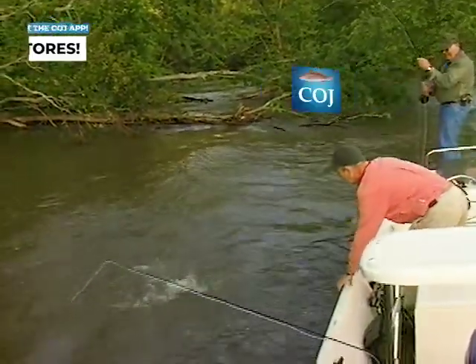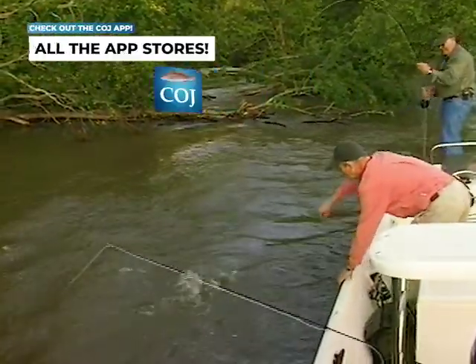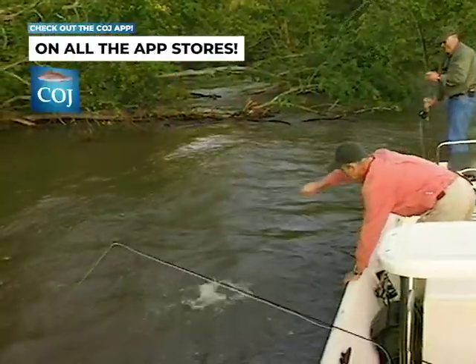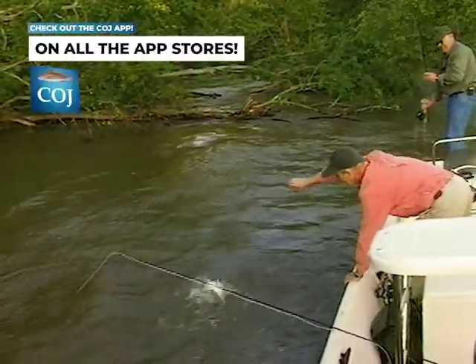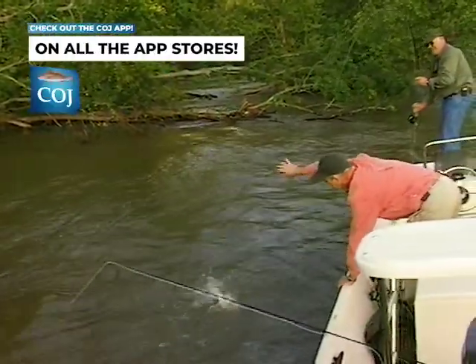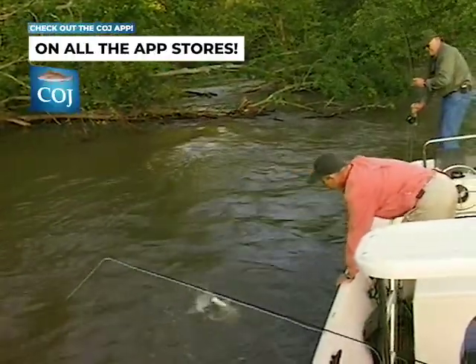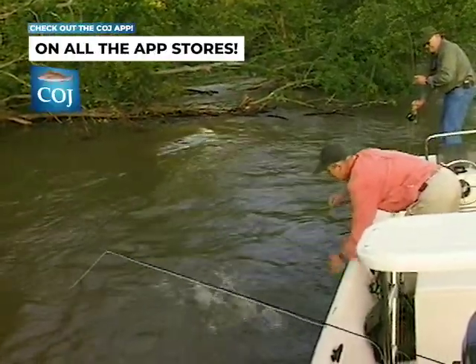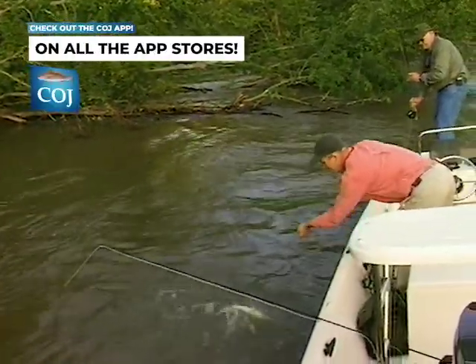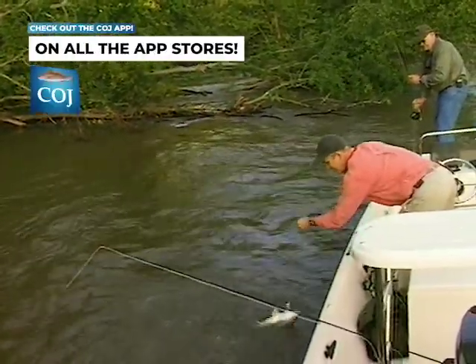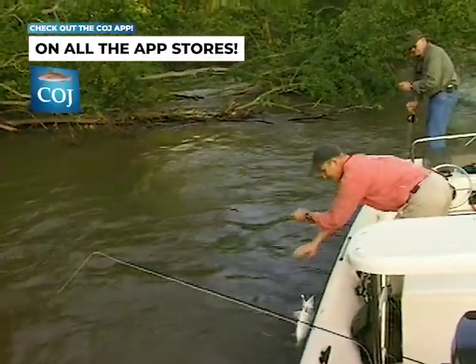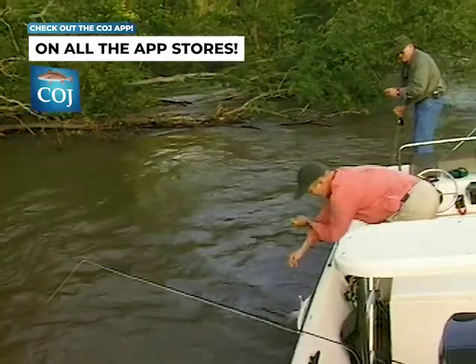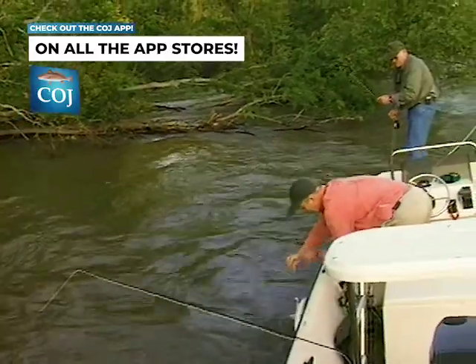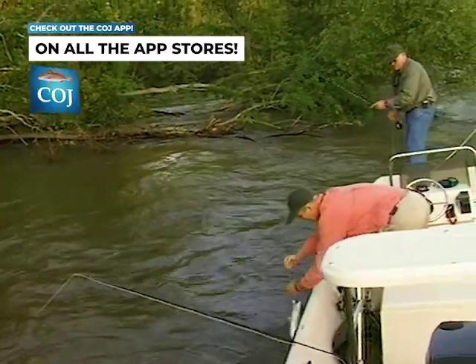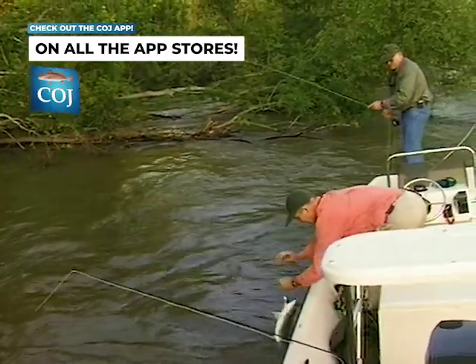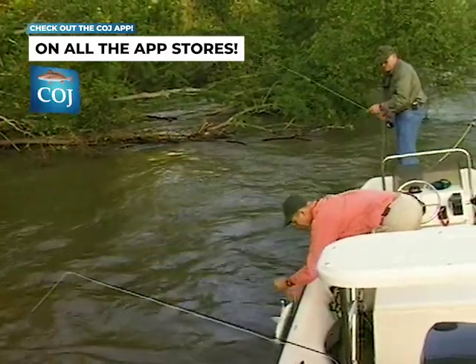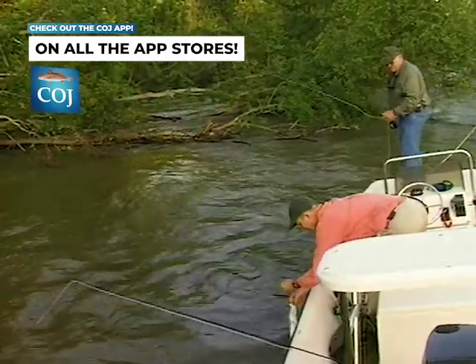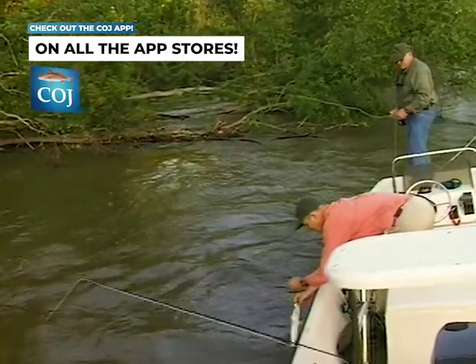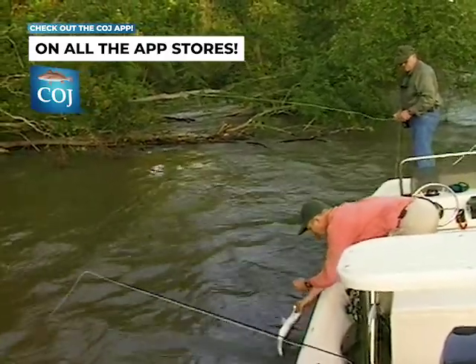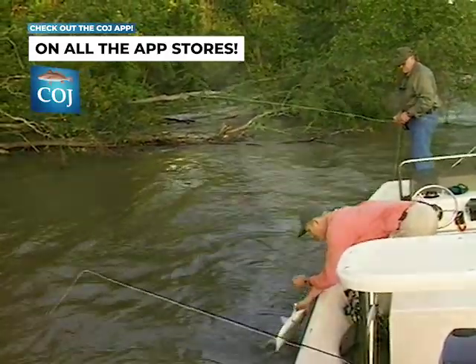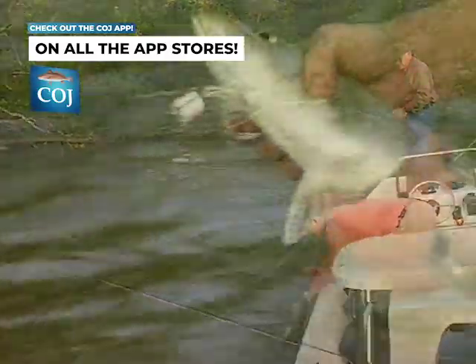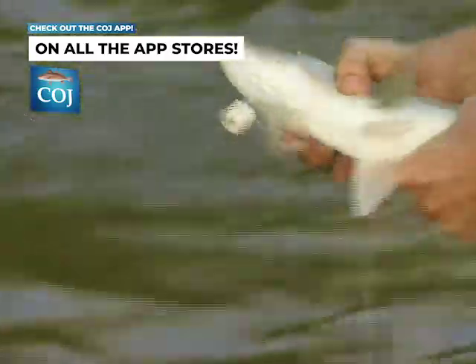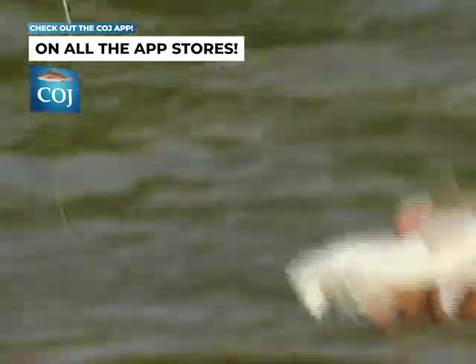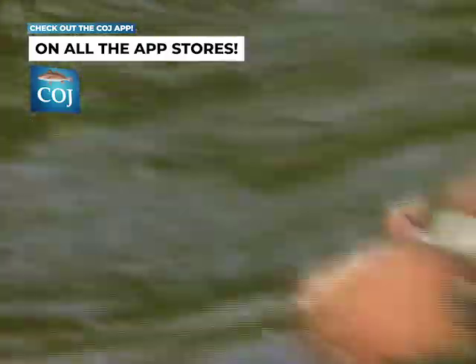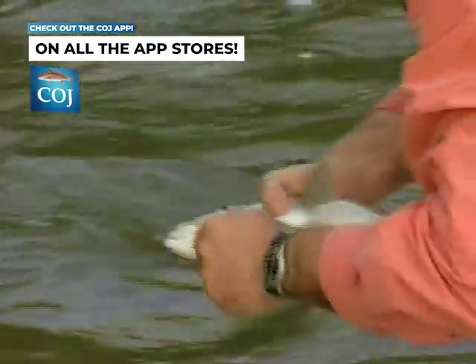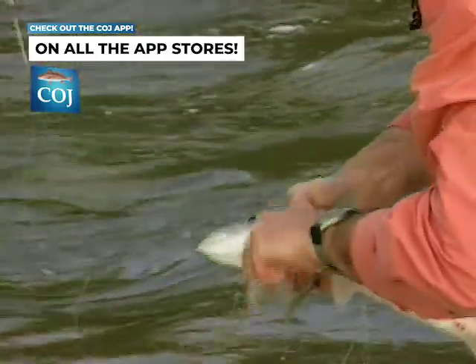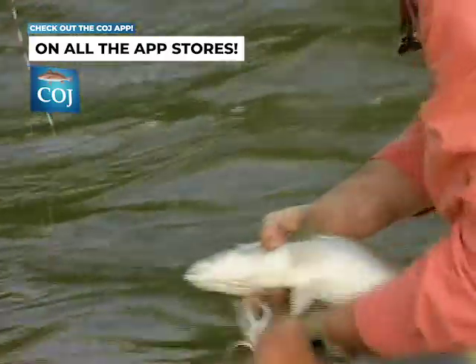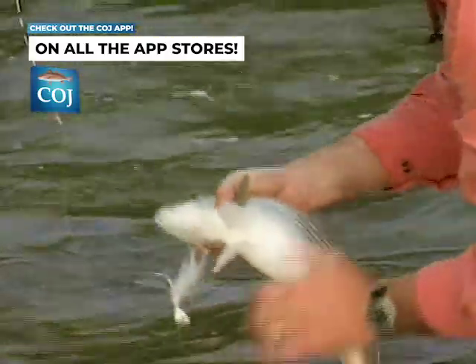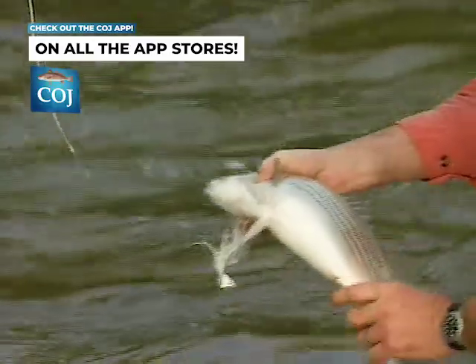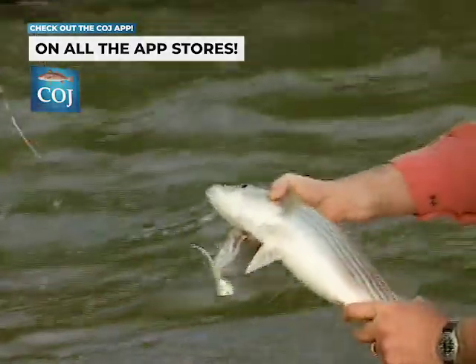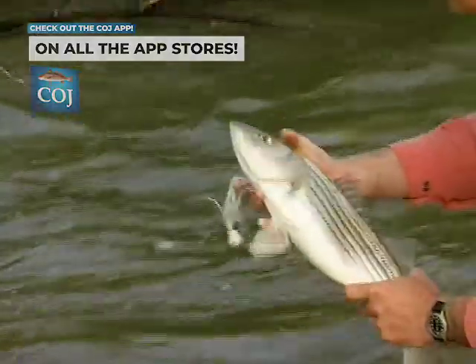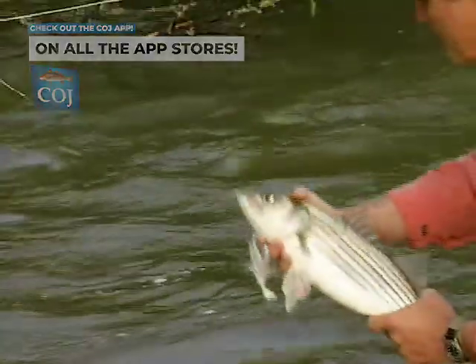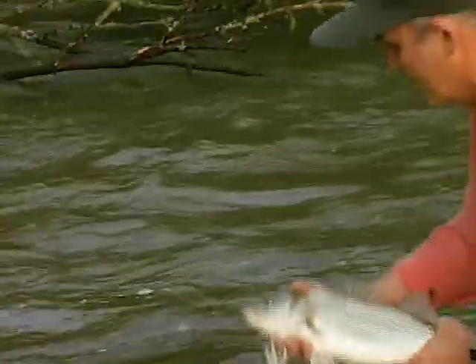Oh, you foul hooked it. Open up, open up. But they're barbless, and they just zip right out.